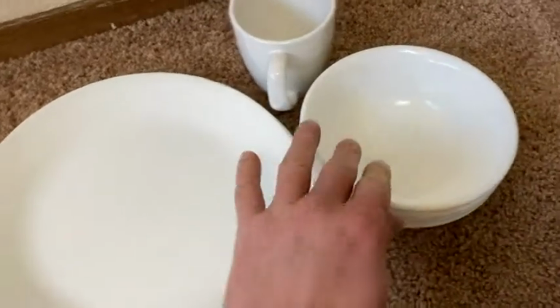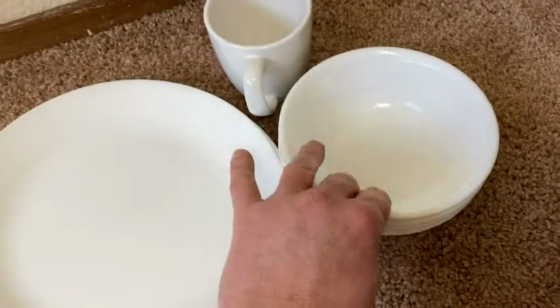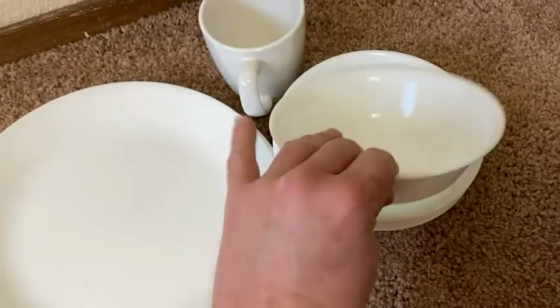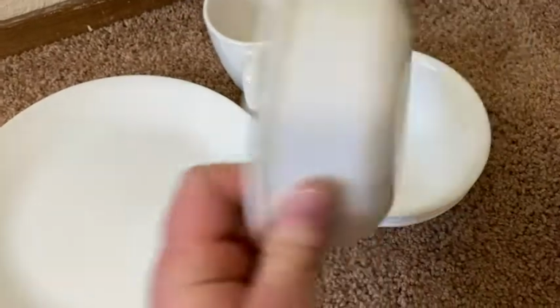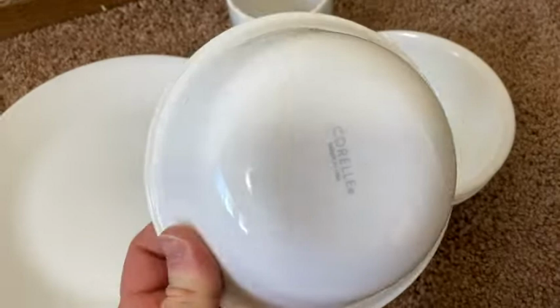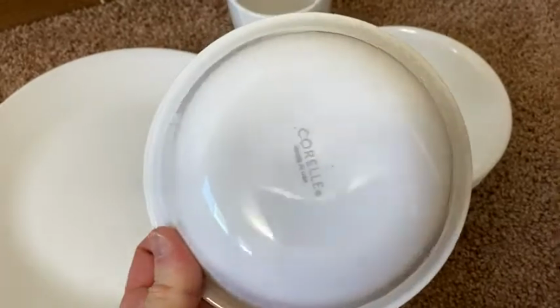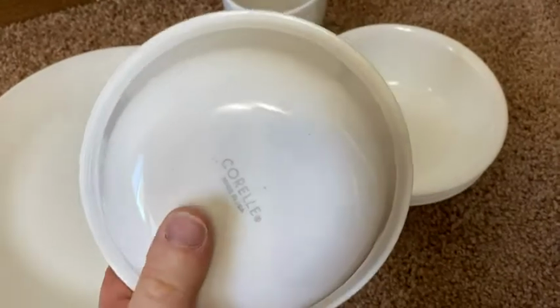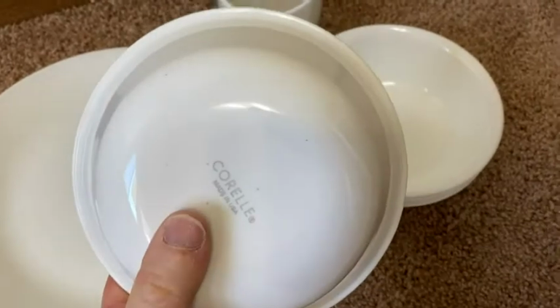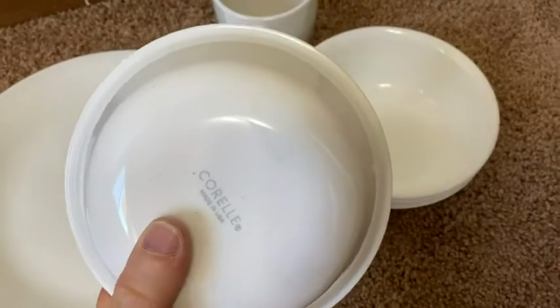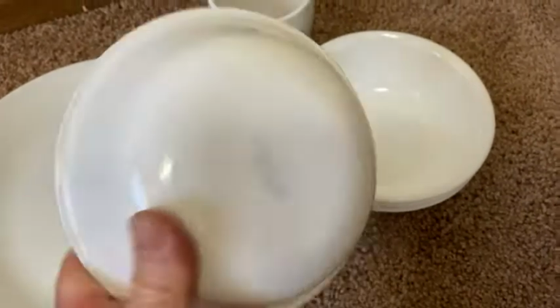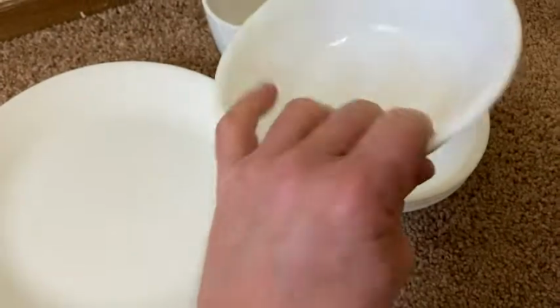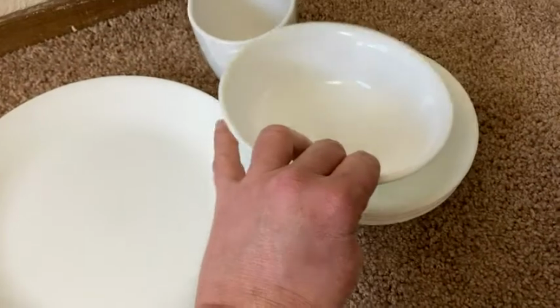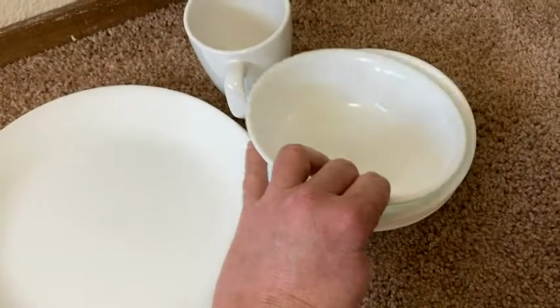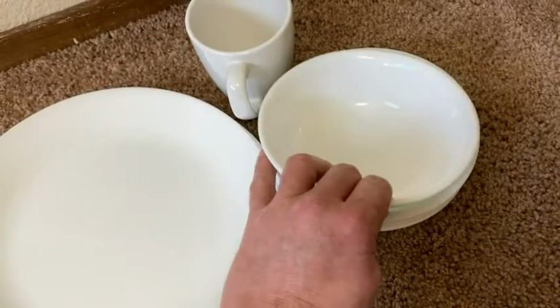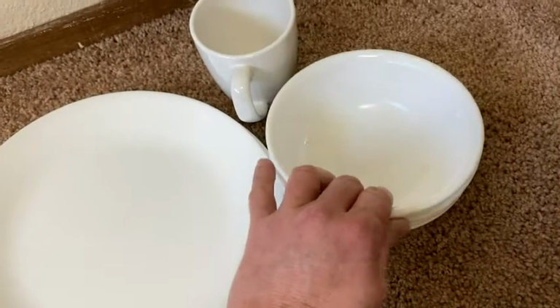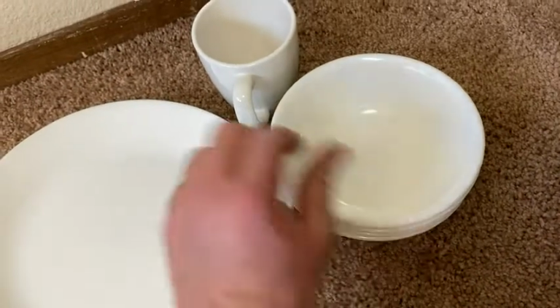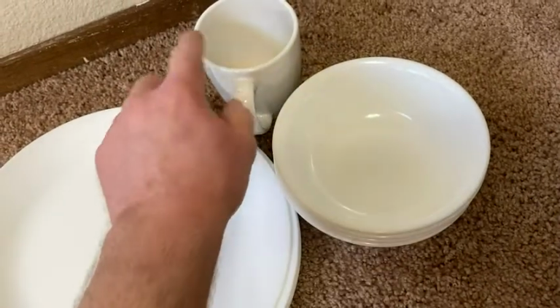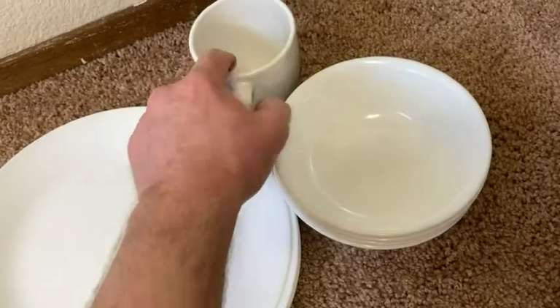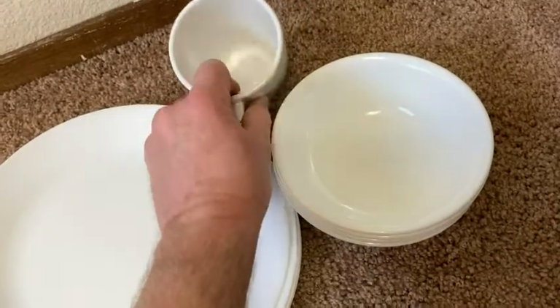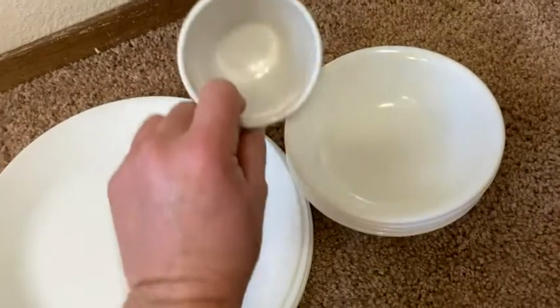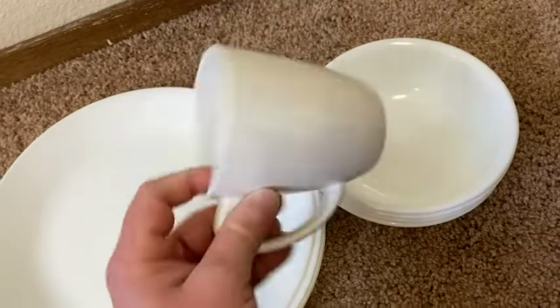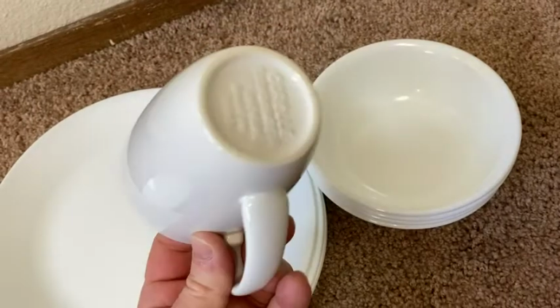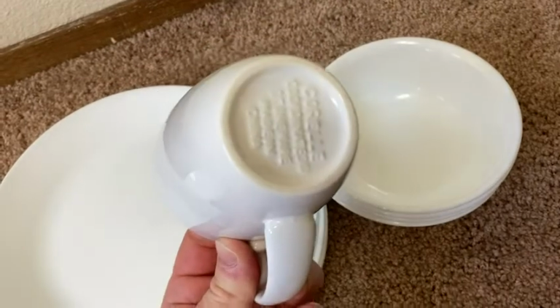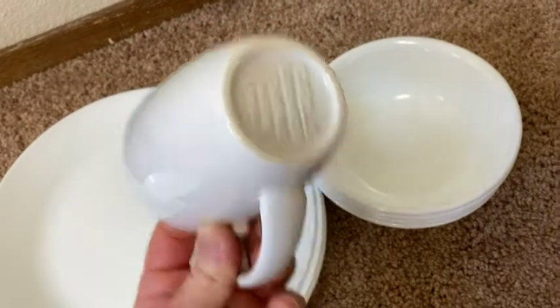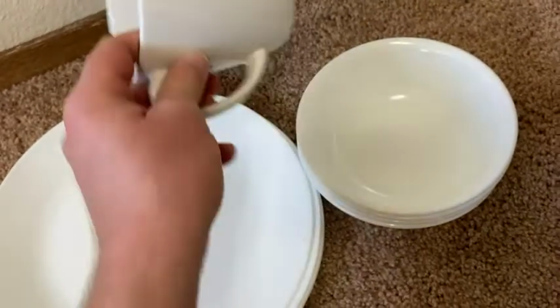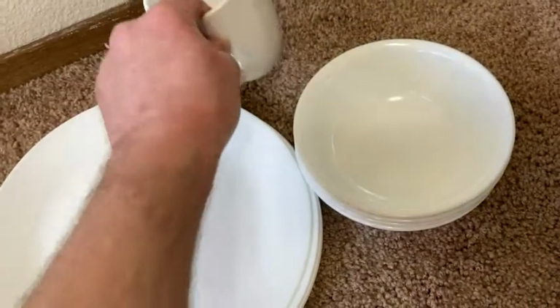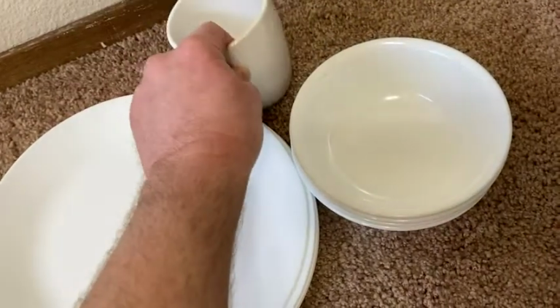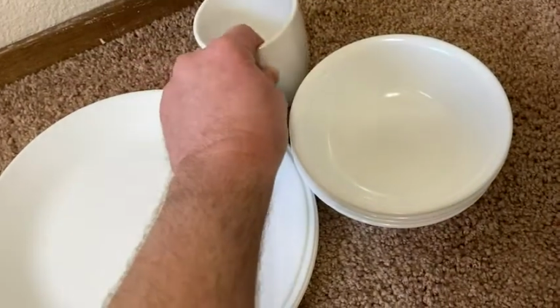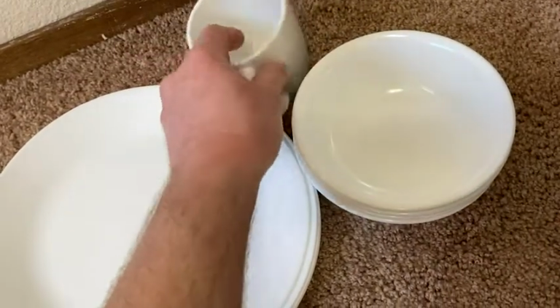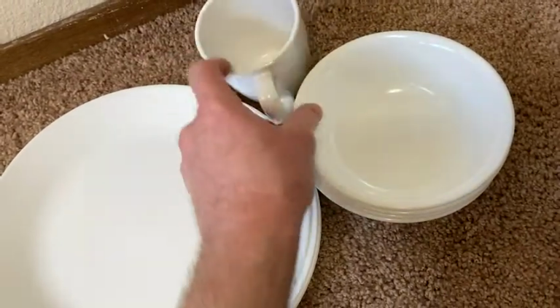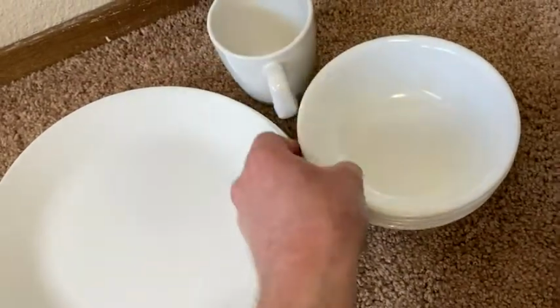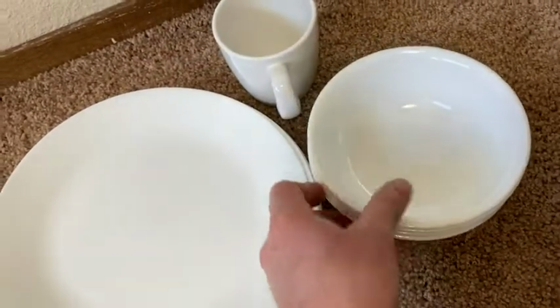These are brand new Corelle dishes, but I have used them before. And they're great — they last a long time. They are practically unbreakable, so really good quality.